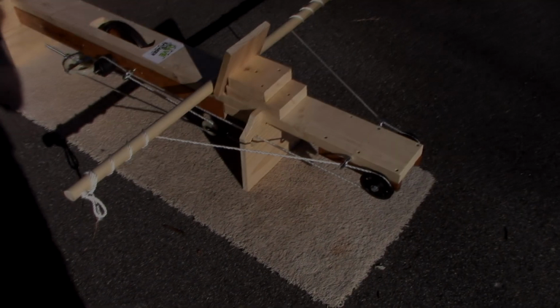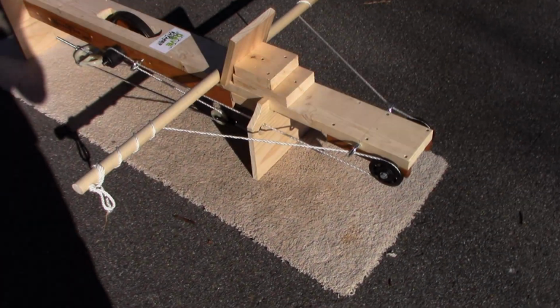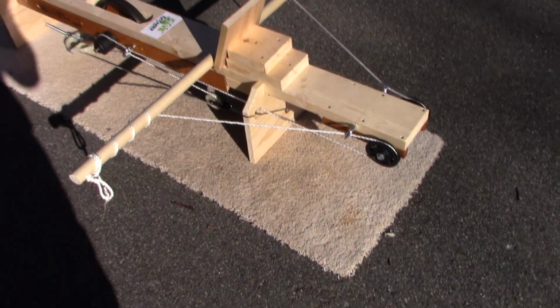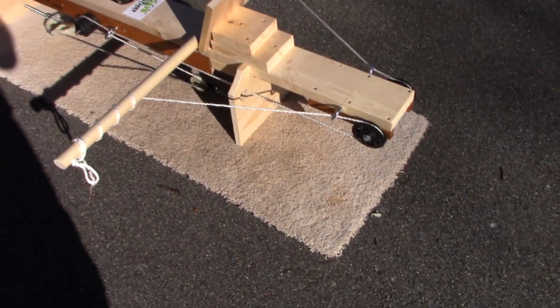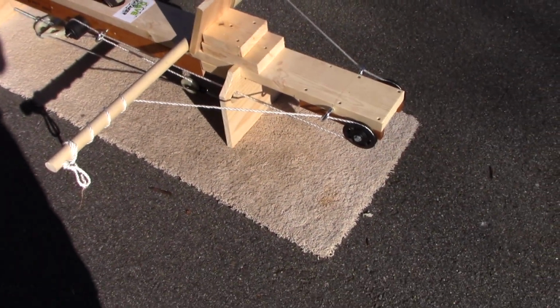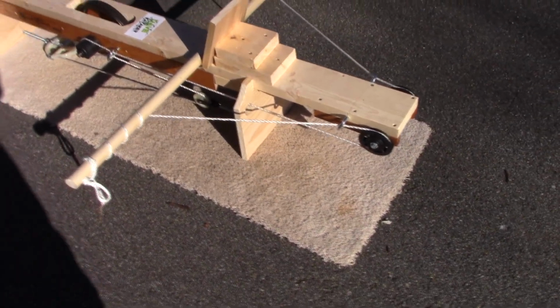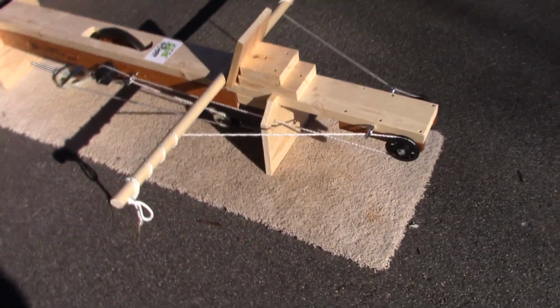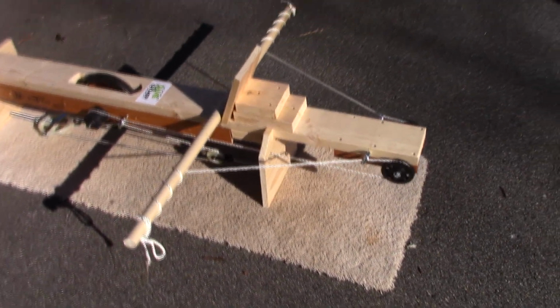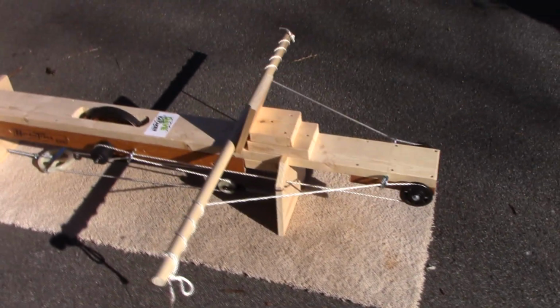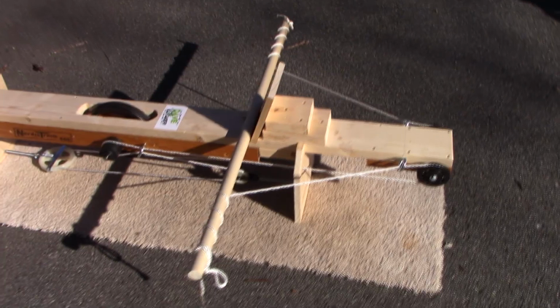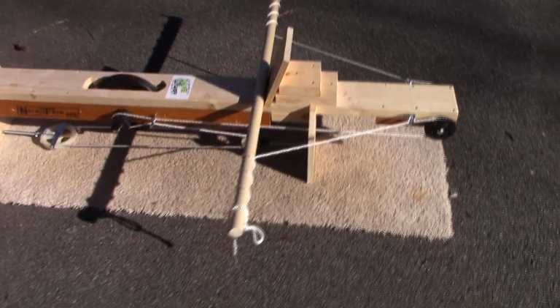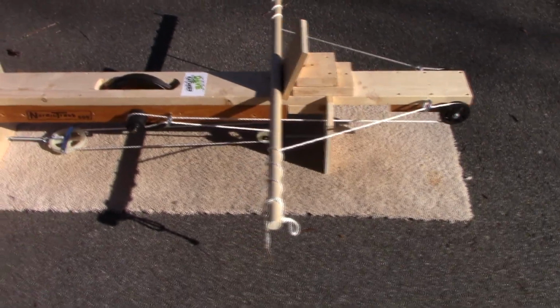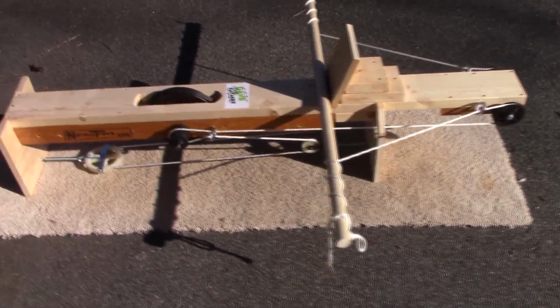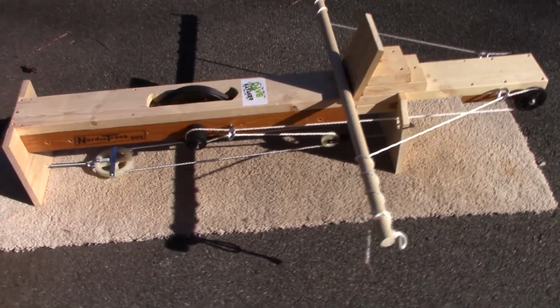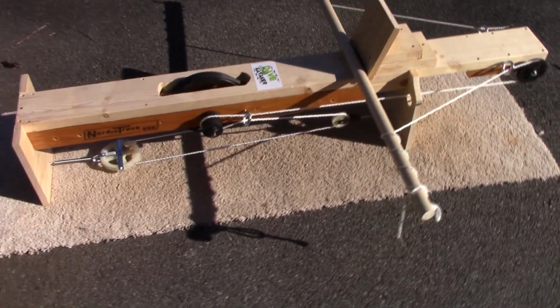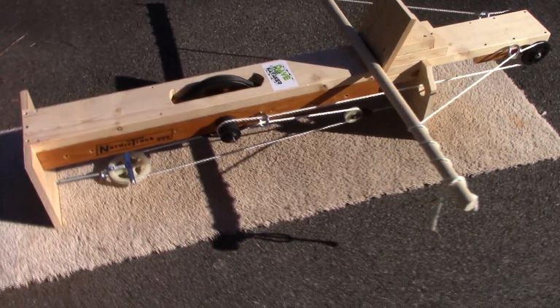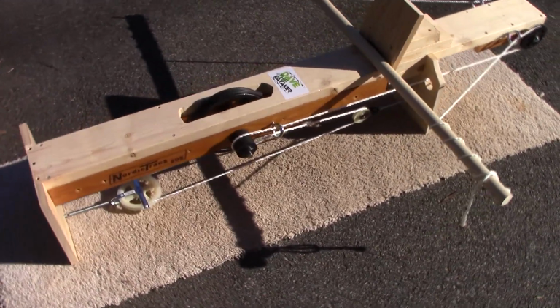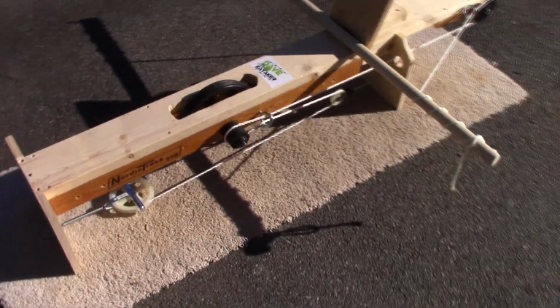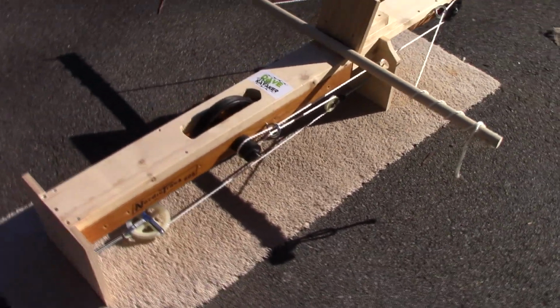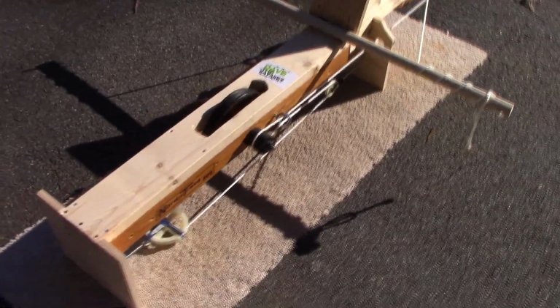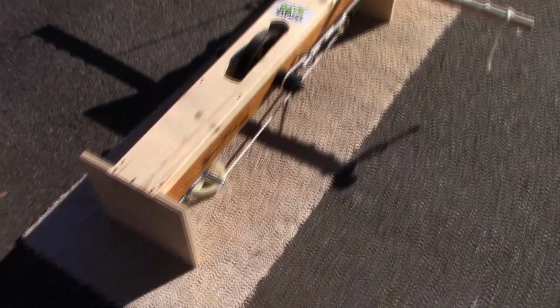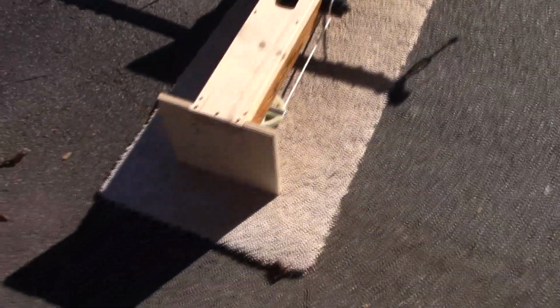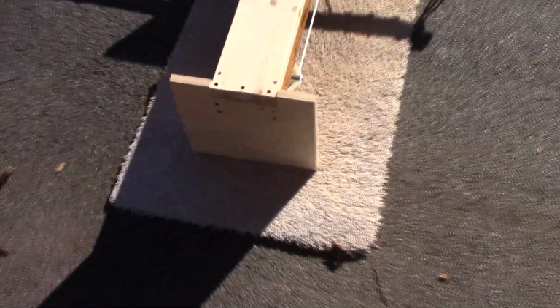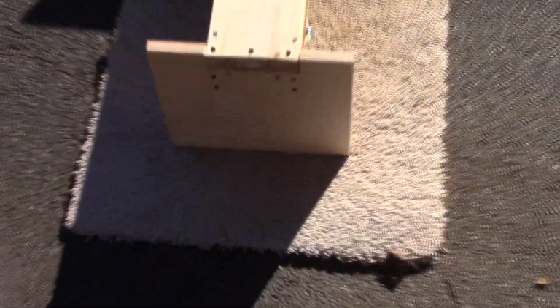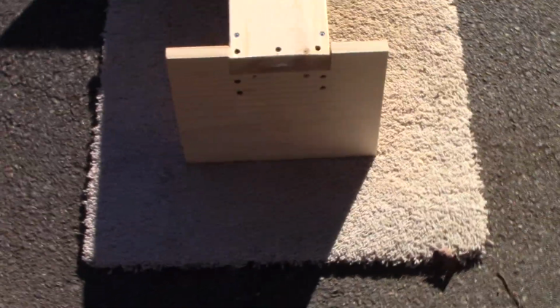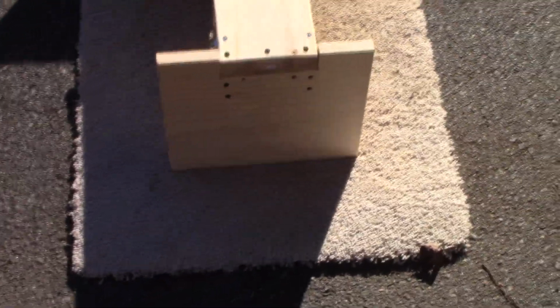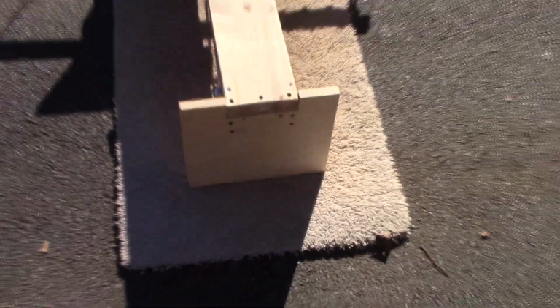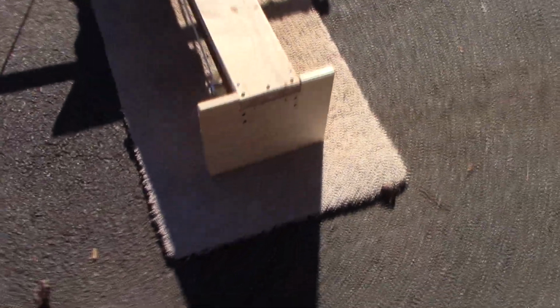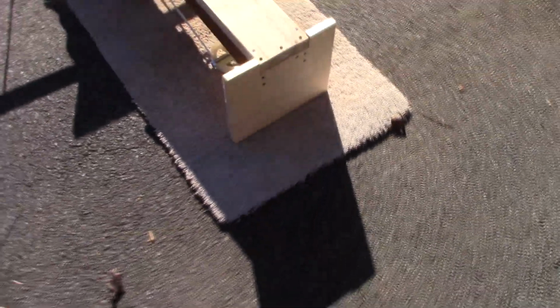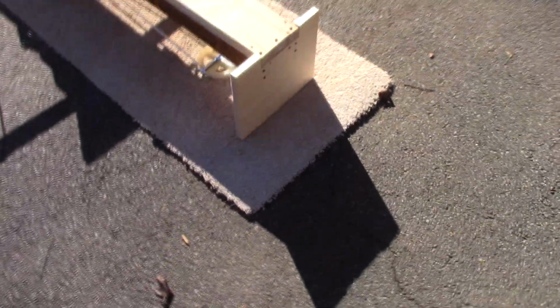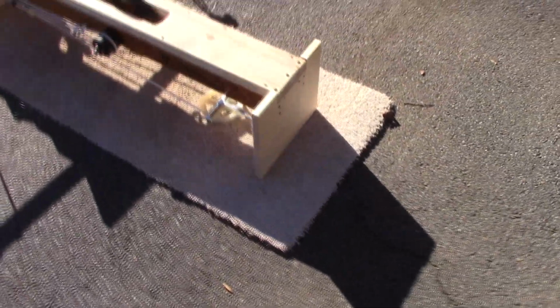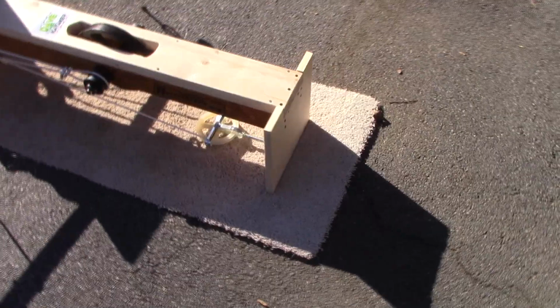Dave the Kayaker here, and I just completed my next kayak ergometer. This one was made for mere mortals. This is the more compact design, but instead of rockers, I put it on square legs, so you don't have to worry about instability.